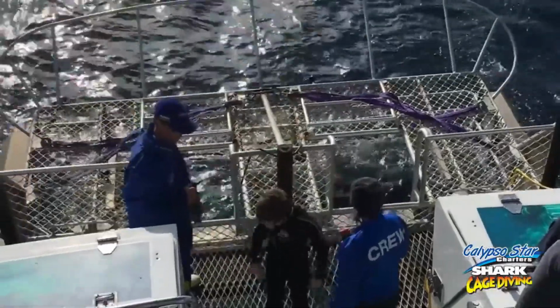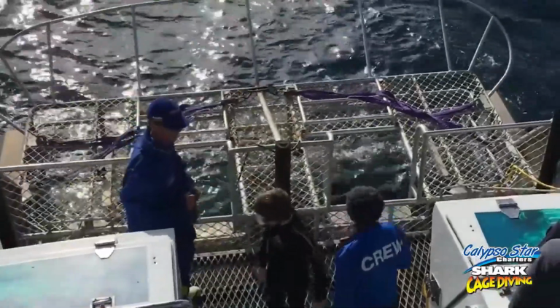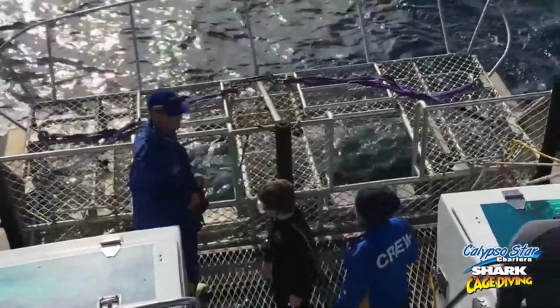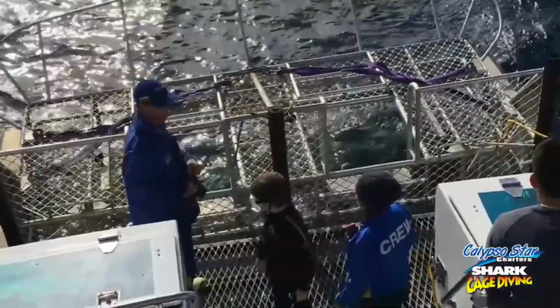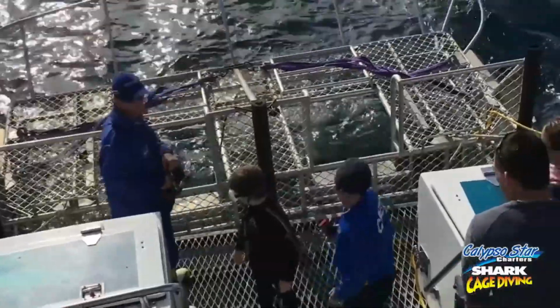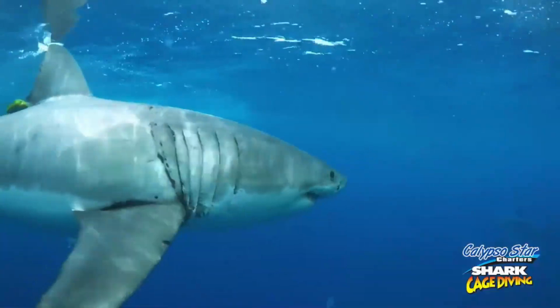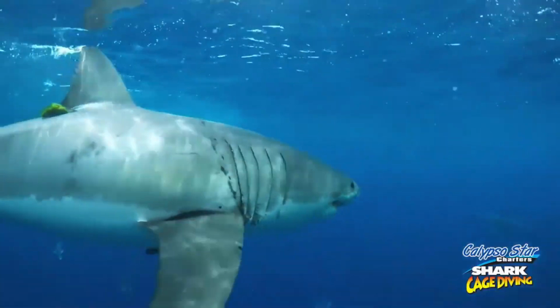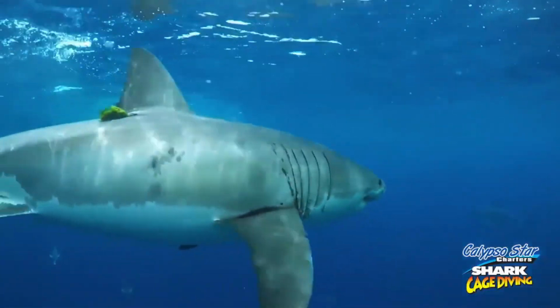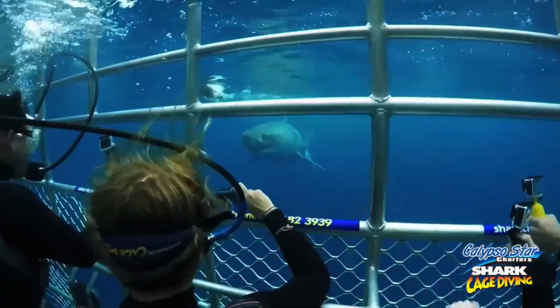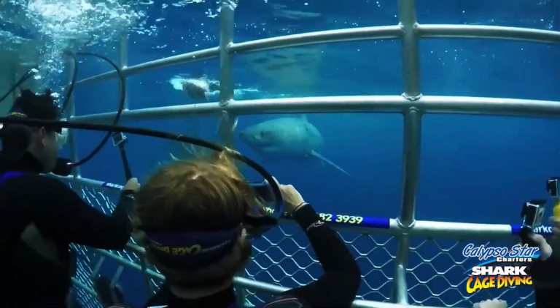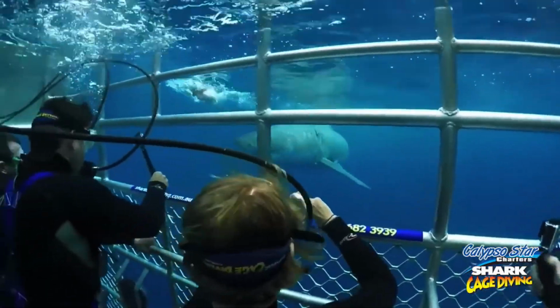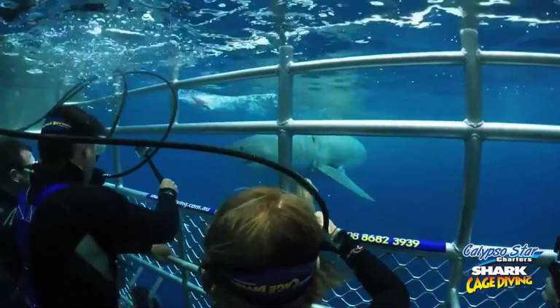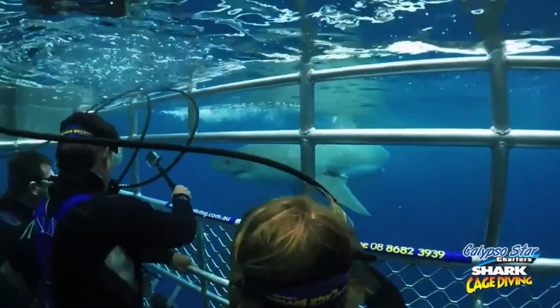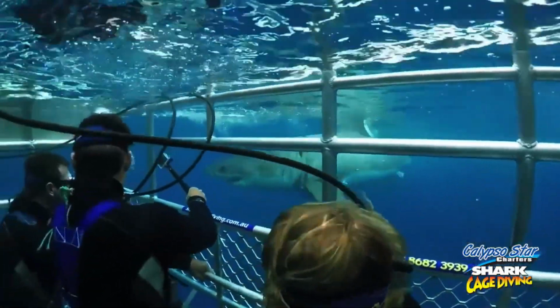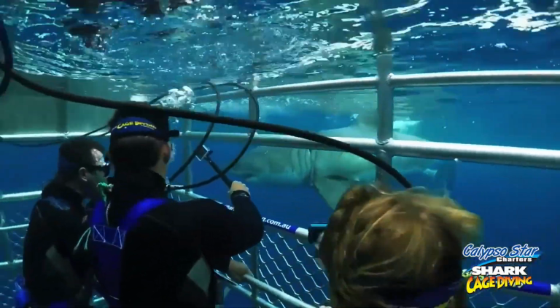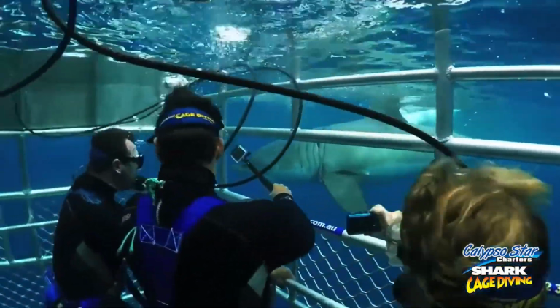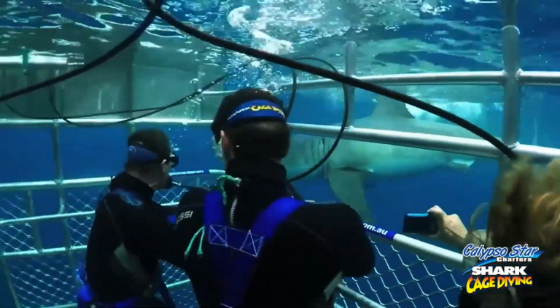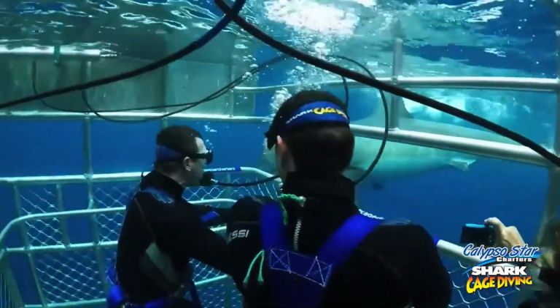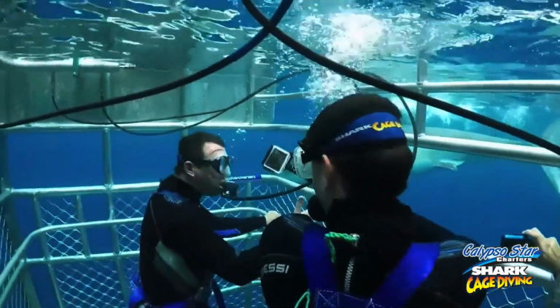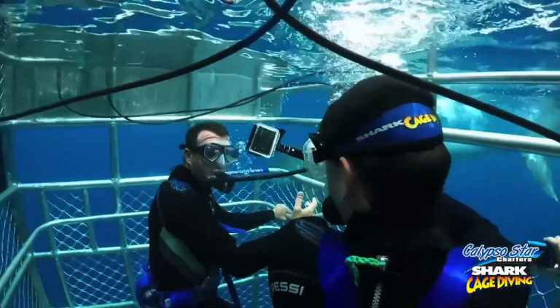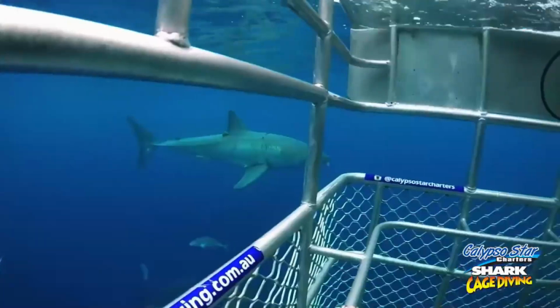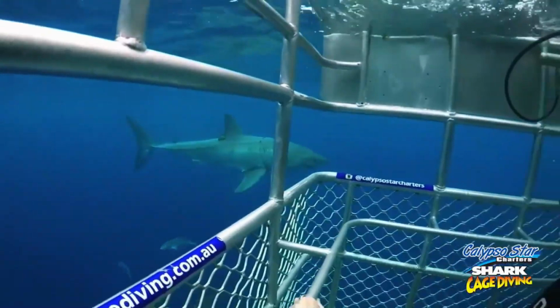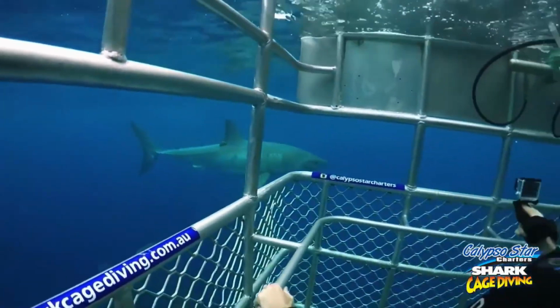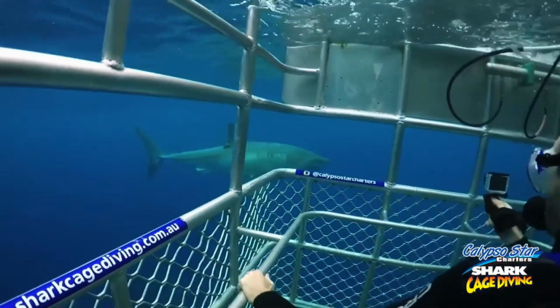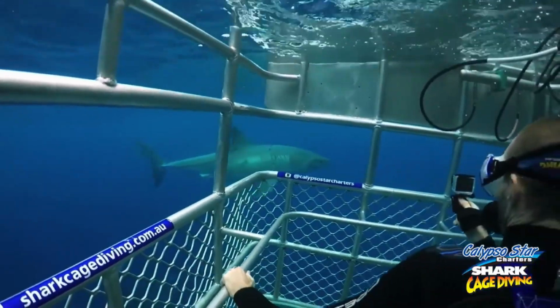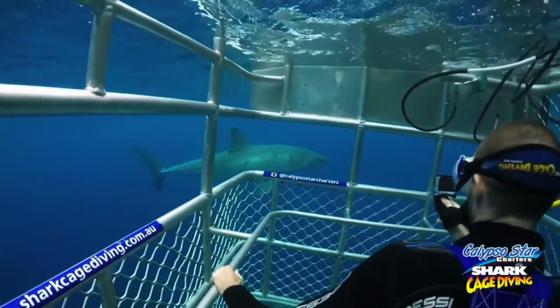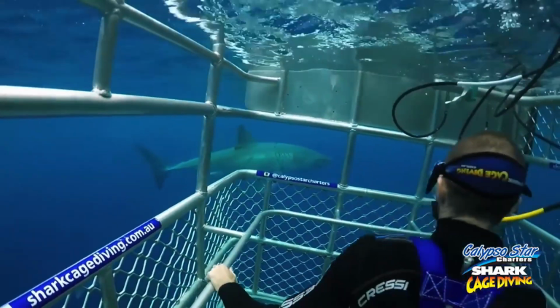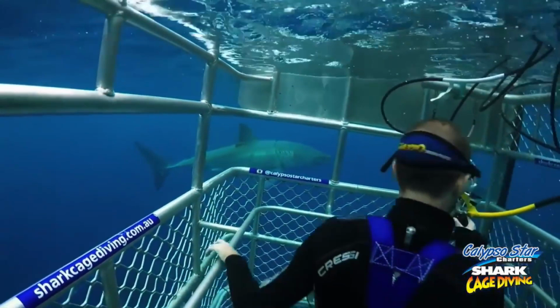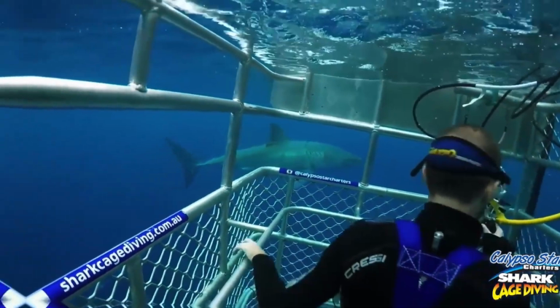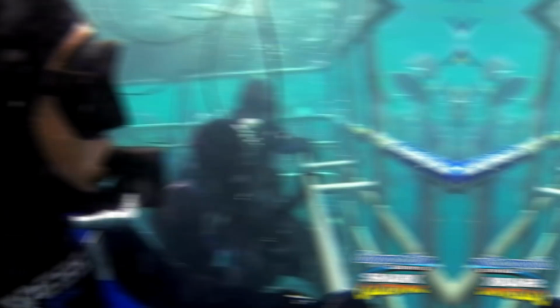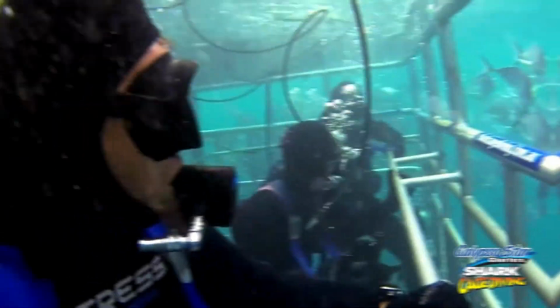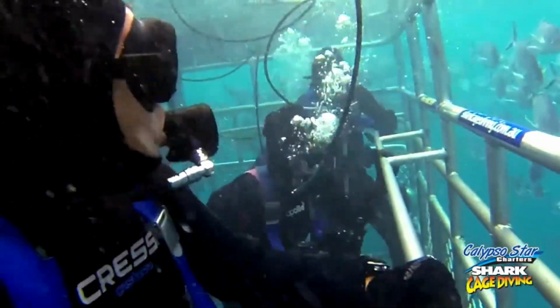which includes breakfast, drinks, and all necessary gear. No diving certification required. The cage only goes down 1.2 meters, making it safe and accessible.